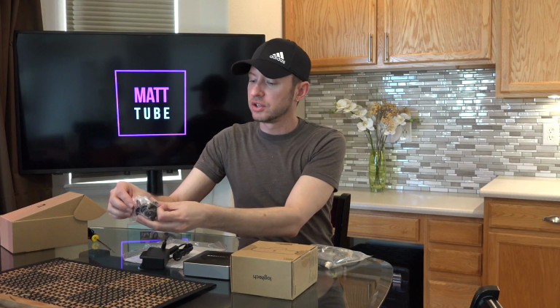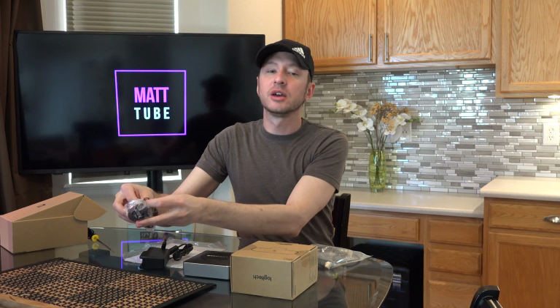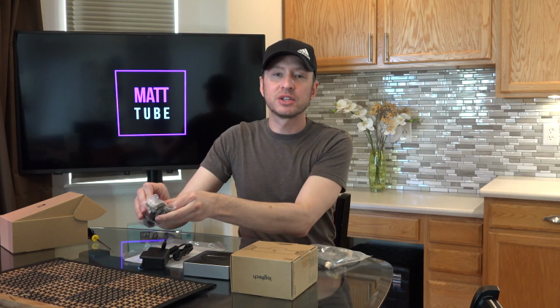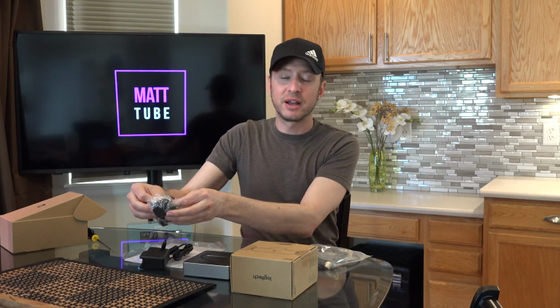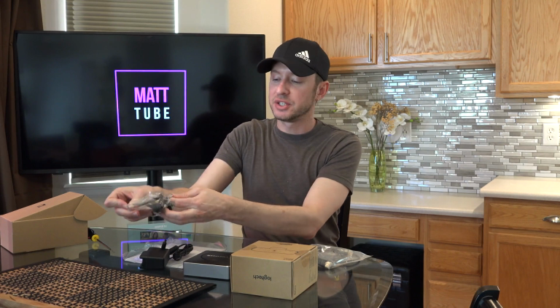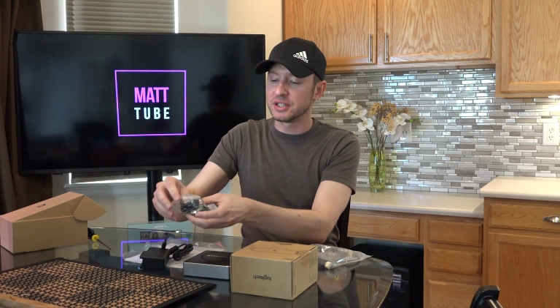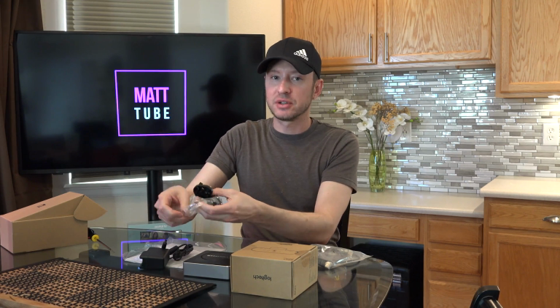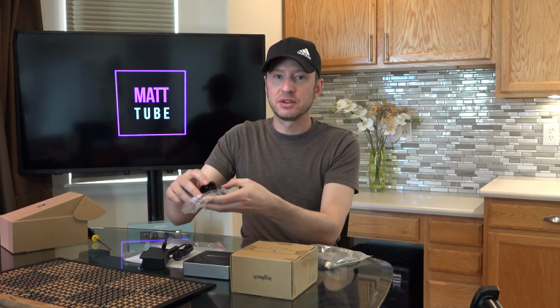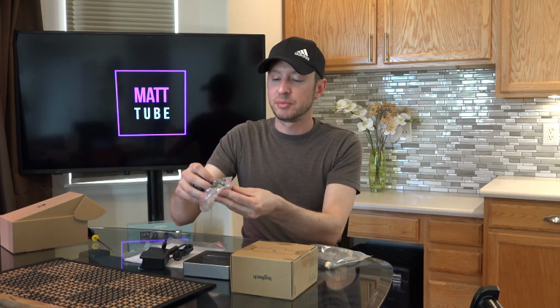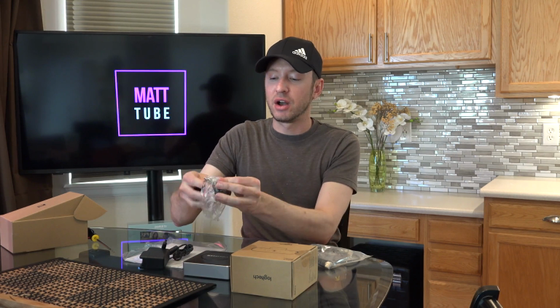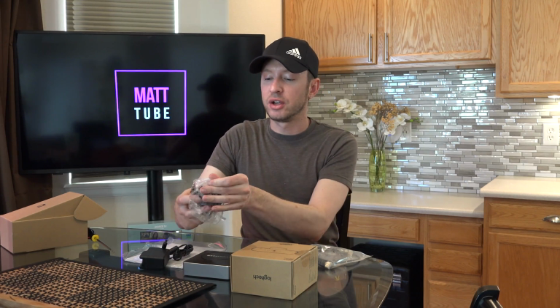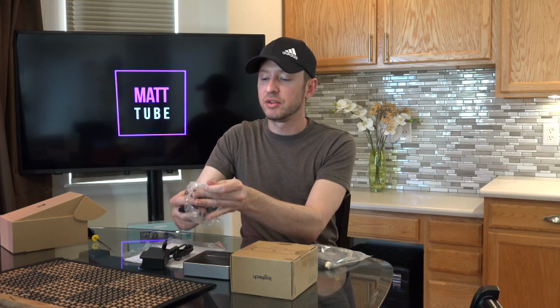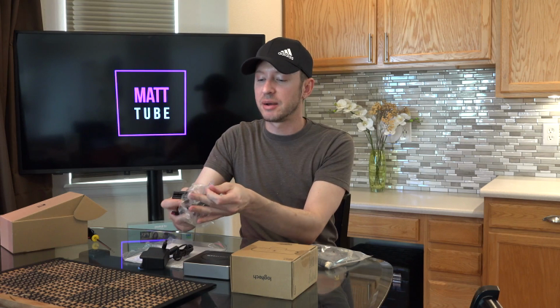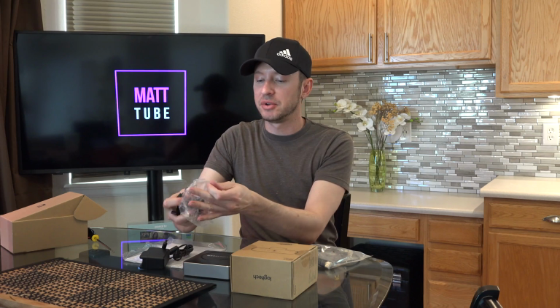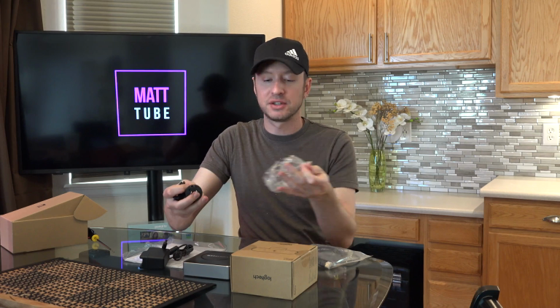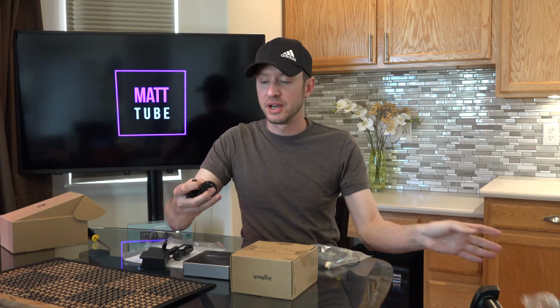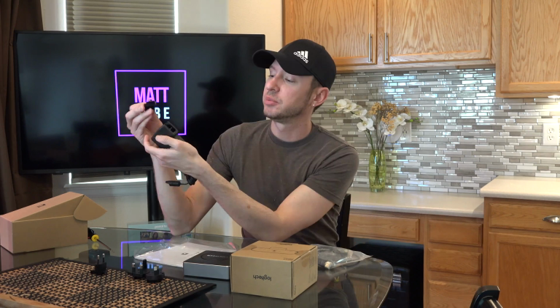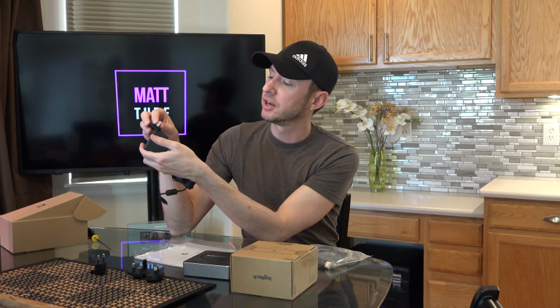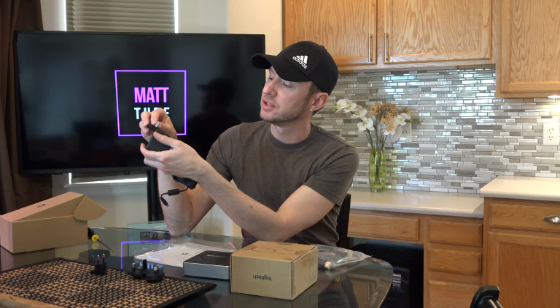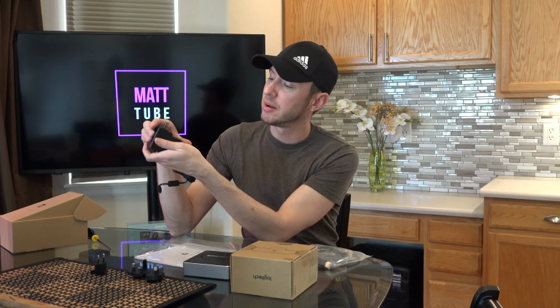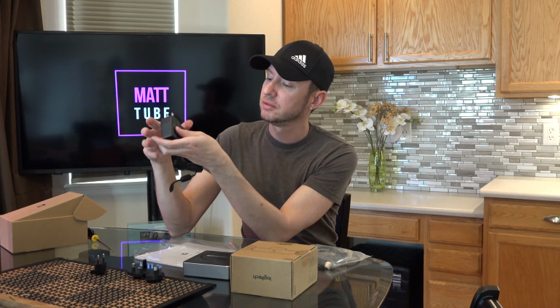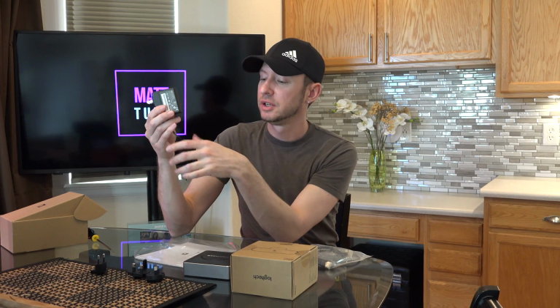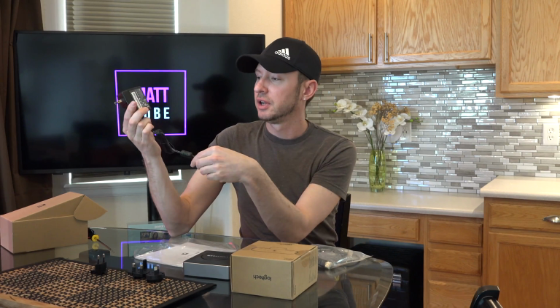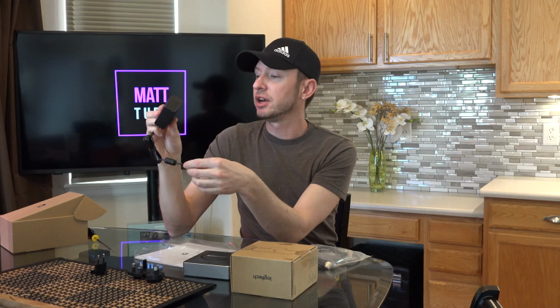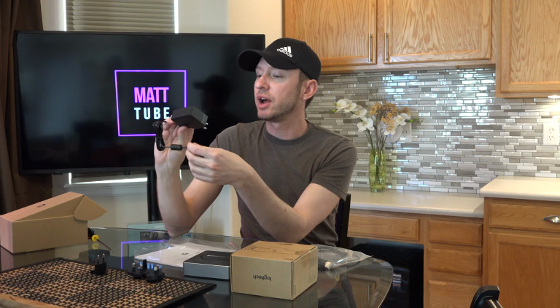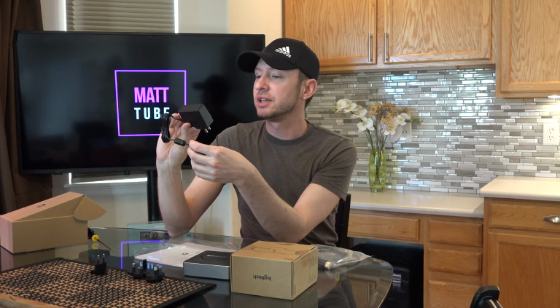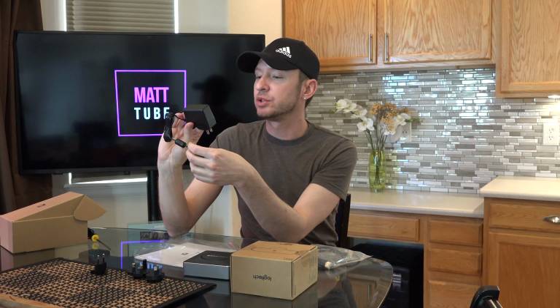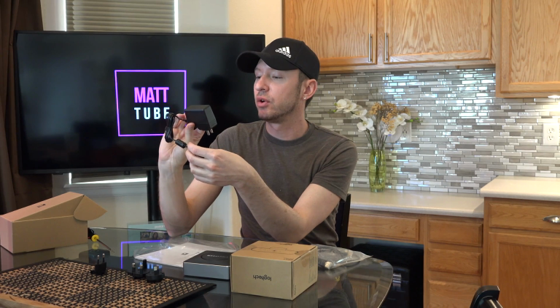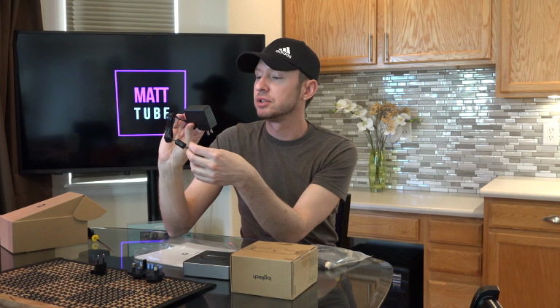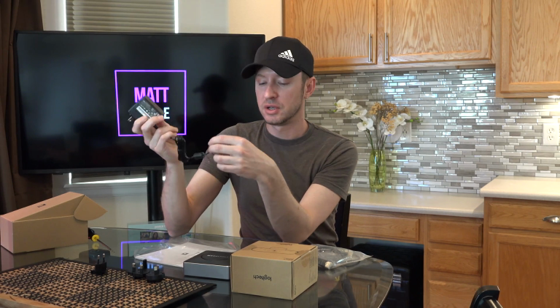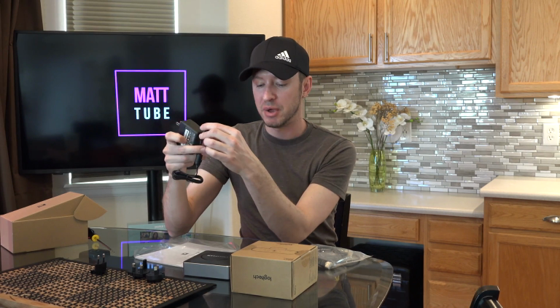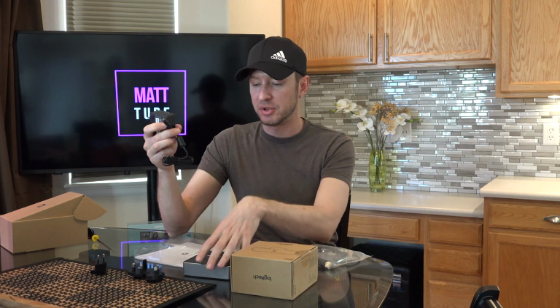Looks like the power supply comes with different adapters depending on where you live and what adapter type you have — that's always nice. You just put your connector on, snap it on, and you're ready to go. This is a 12-volt power supply.